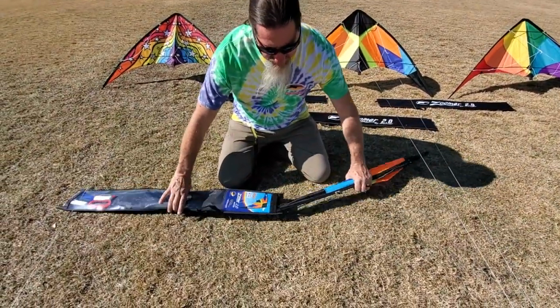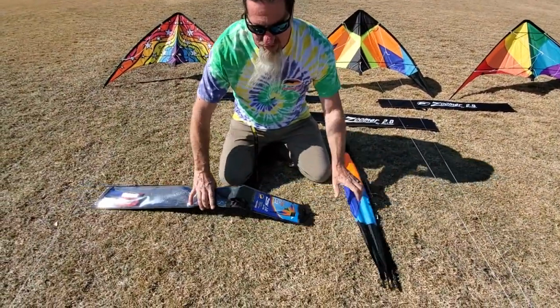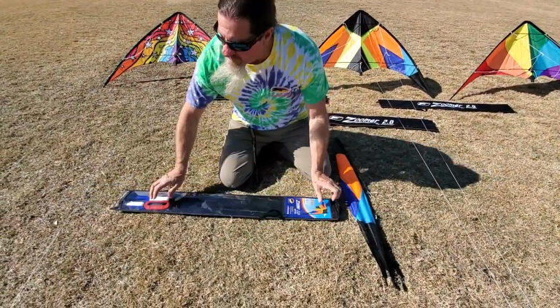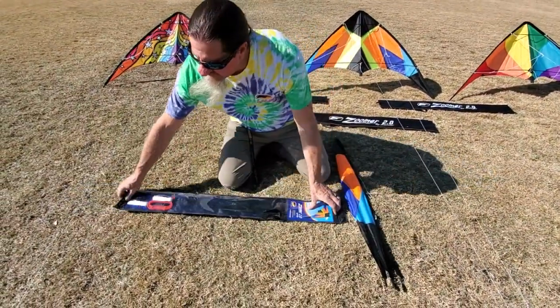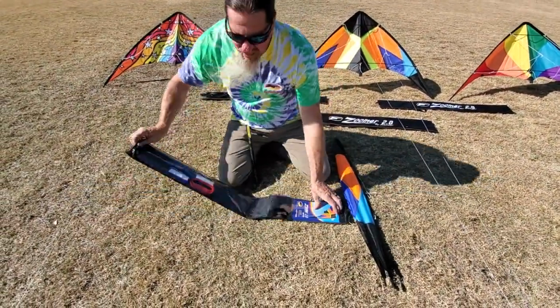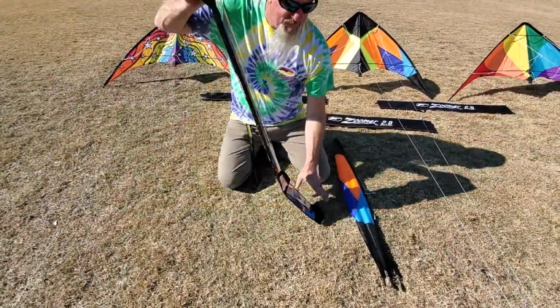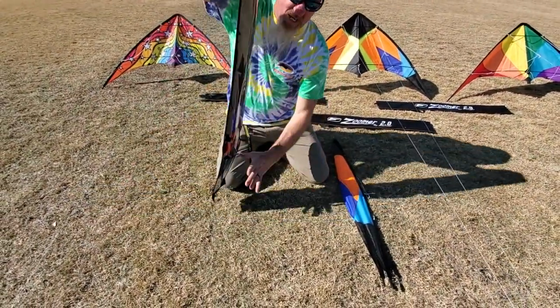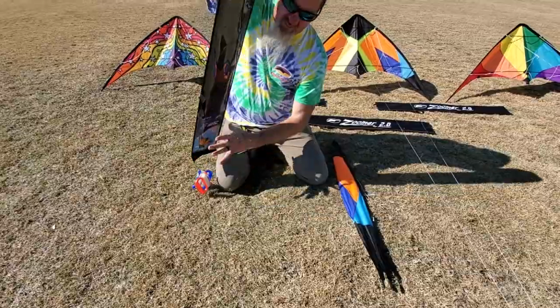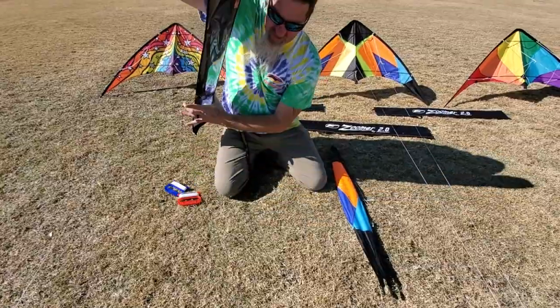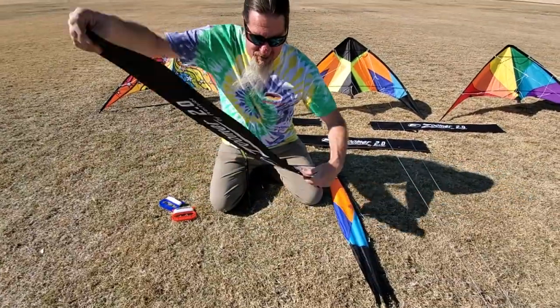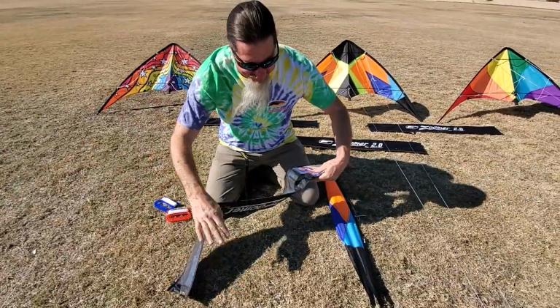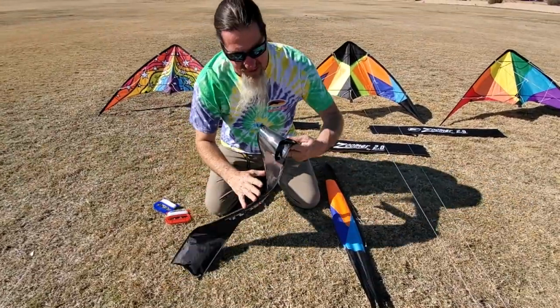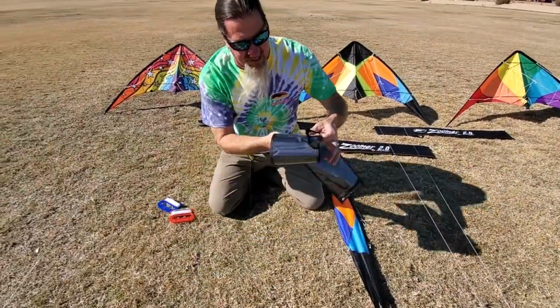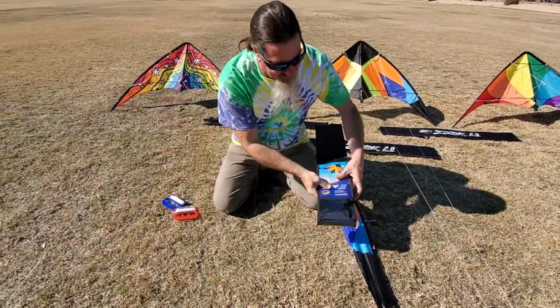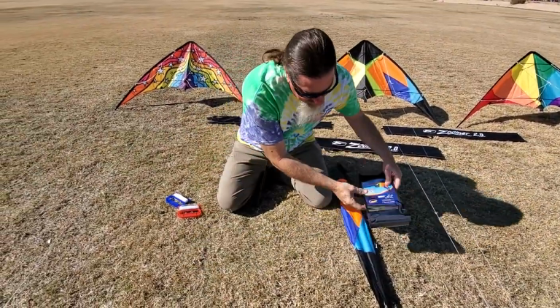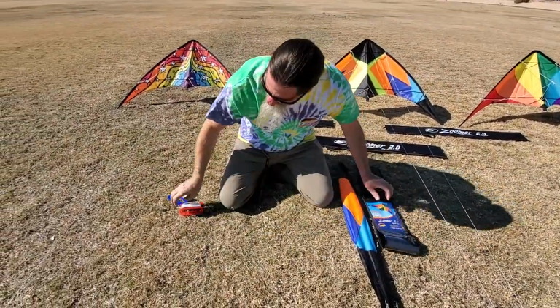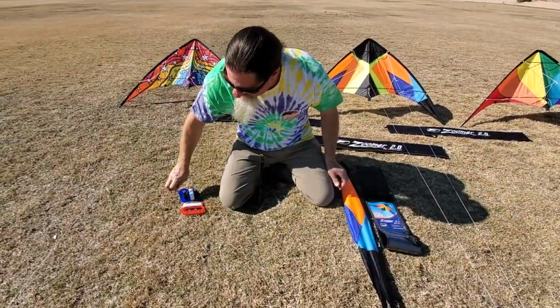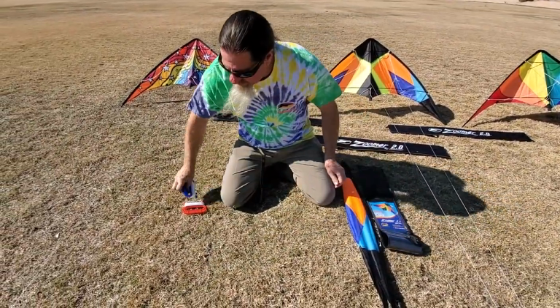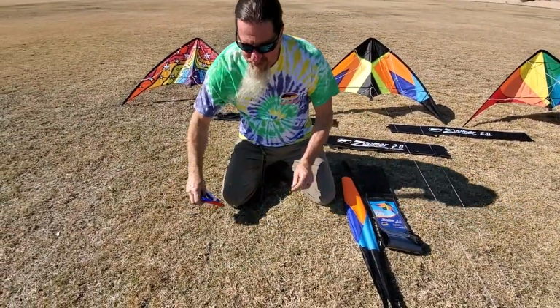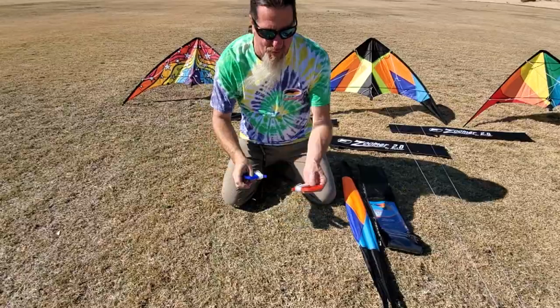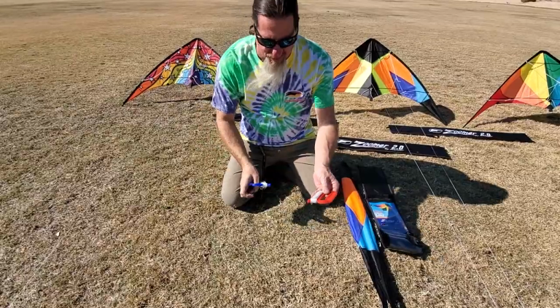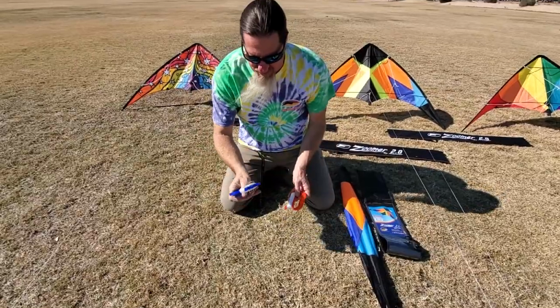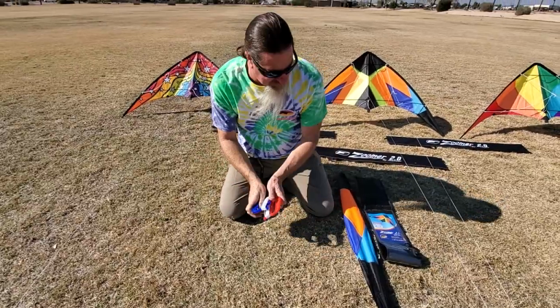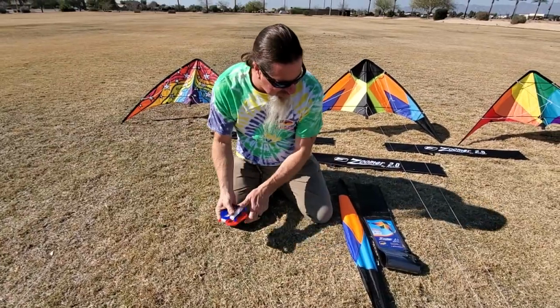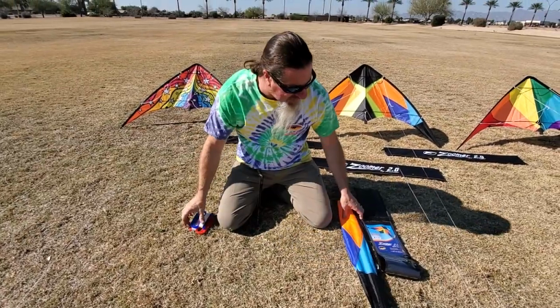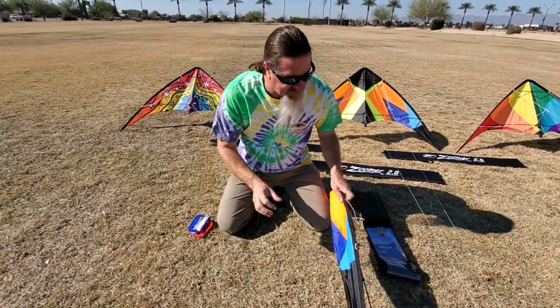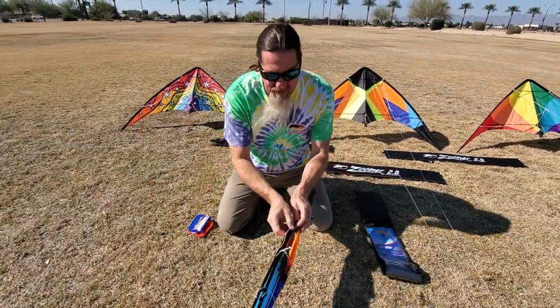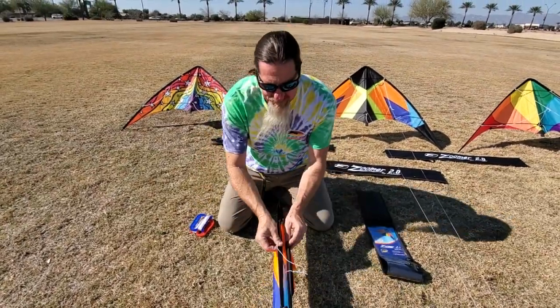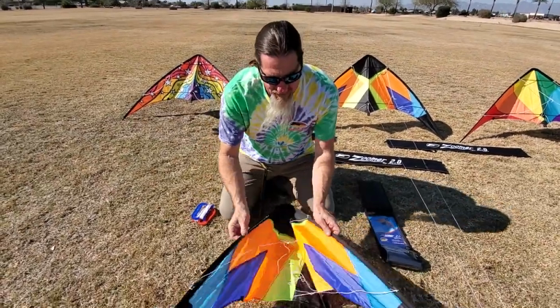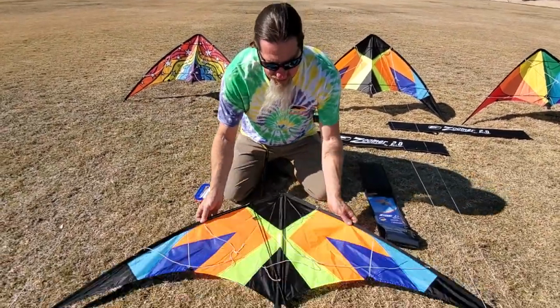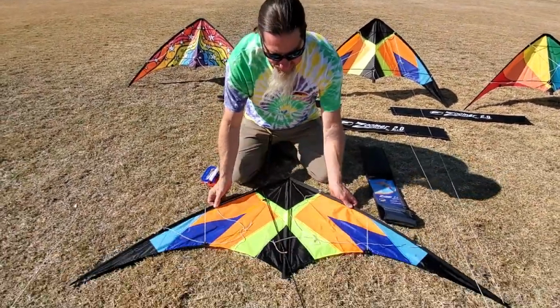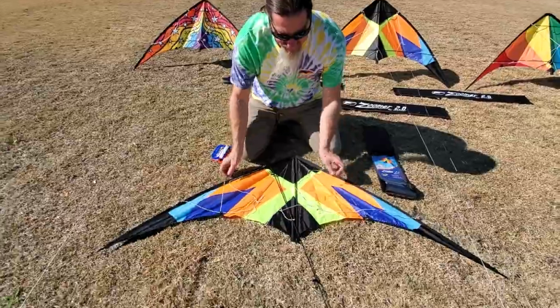This is going to come ready to fly. It's got your 2D handles here. This is a stunt kite. We always say red on the right, blue on the left. It couldn't get any easier.